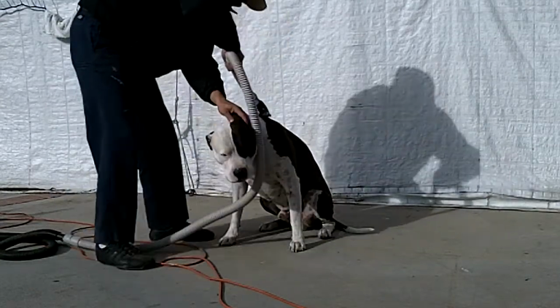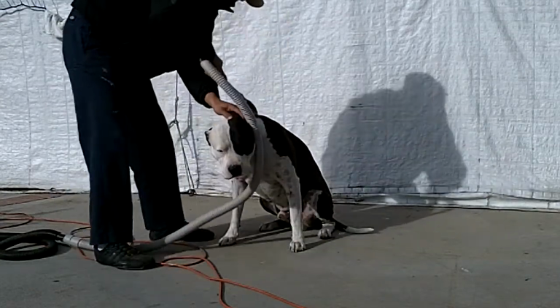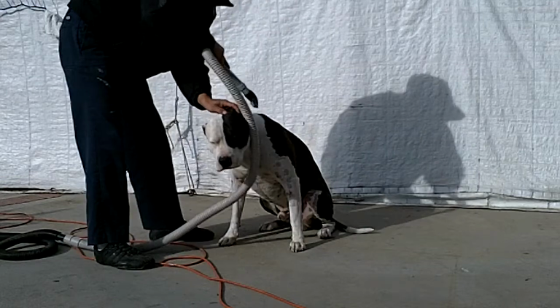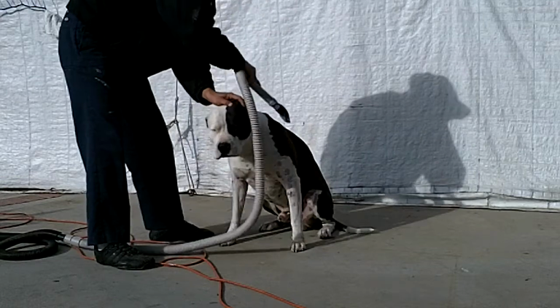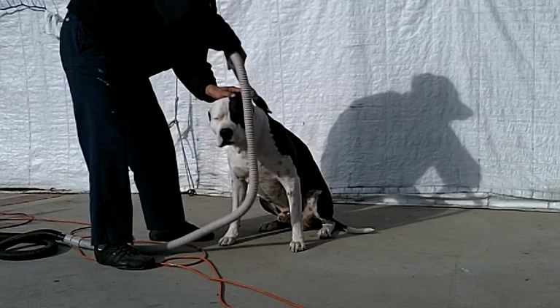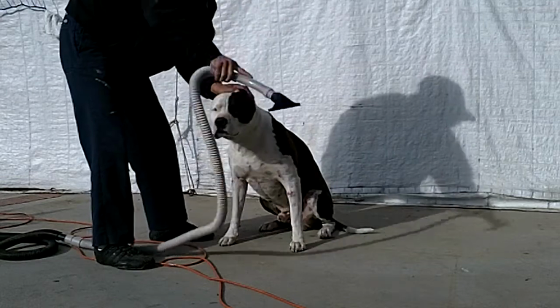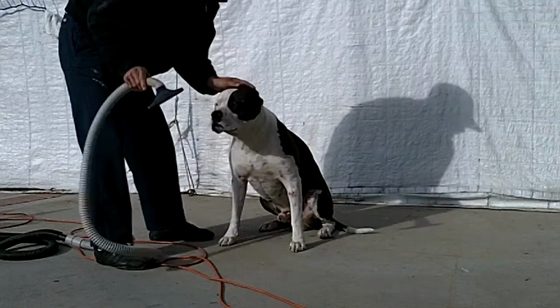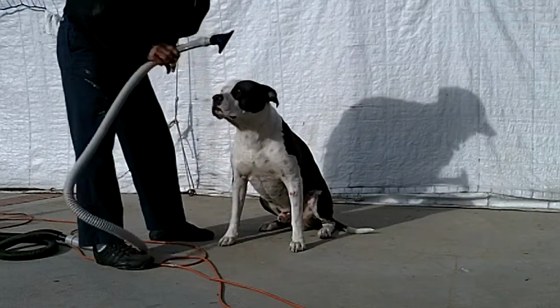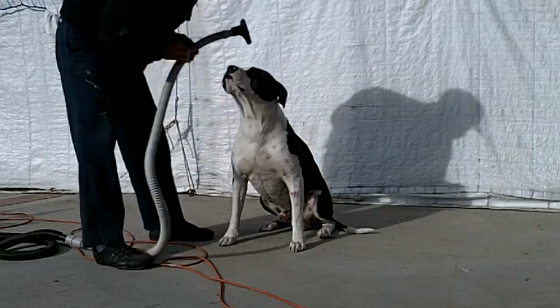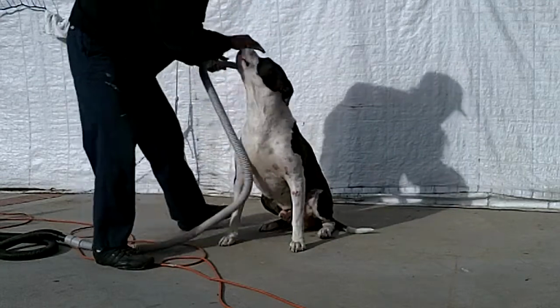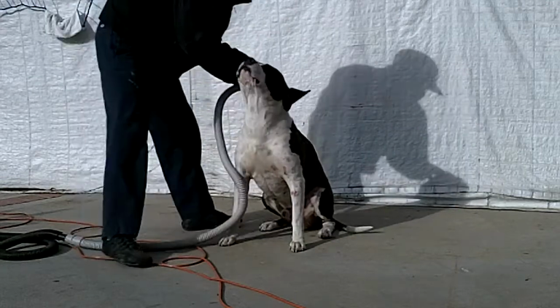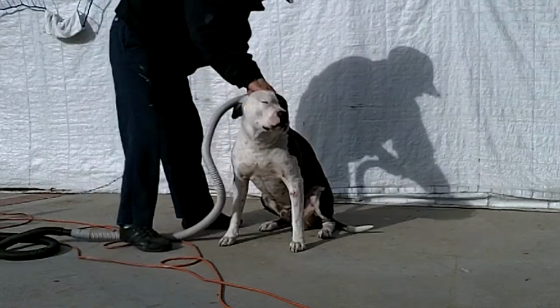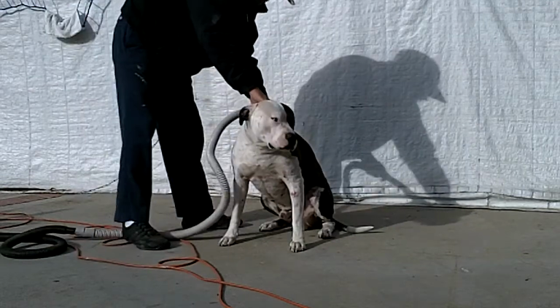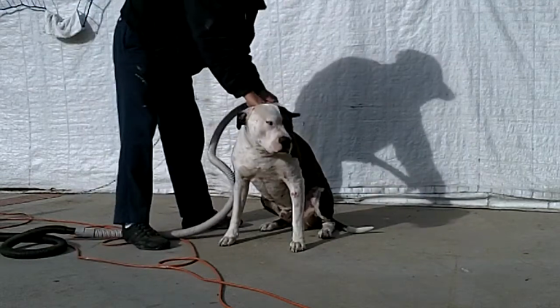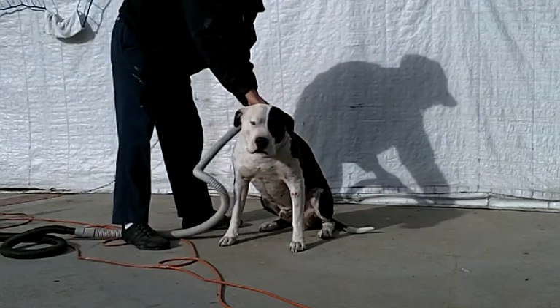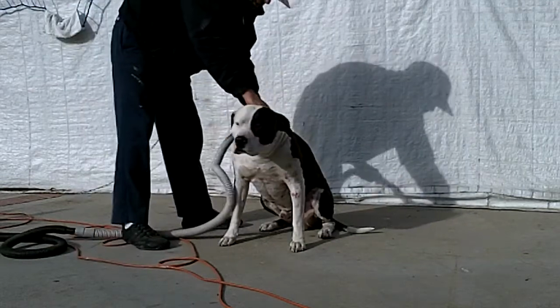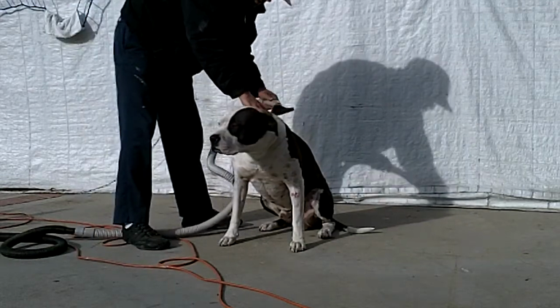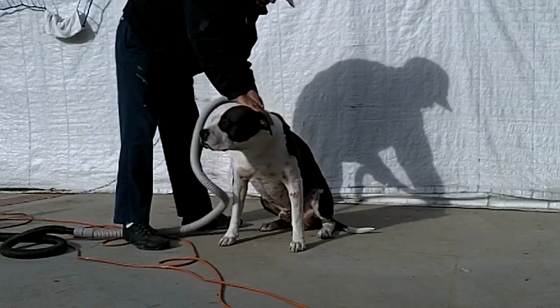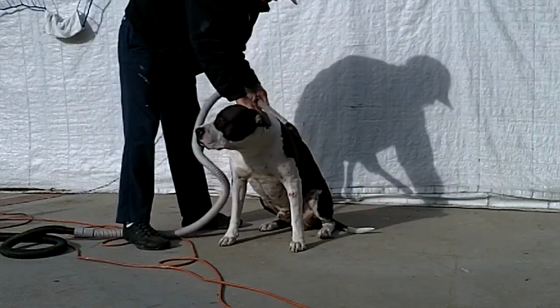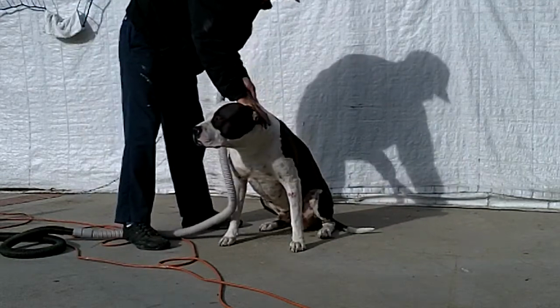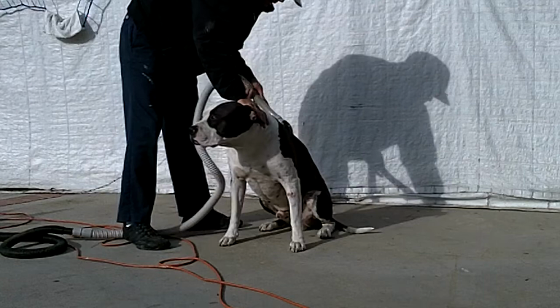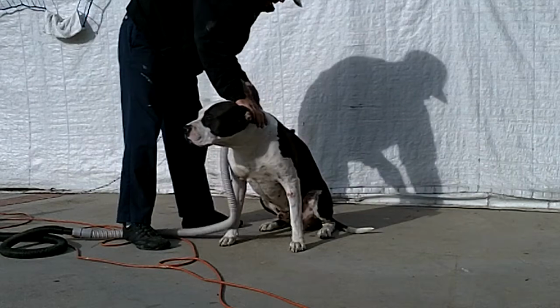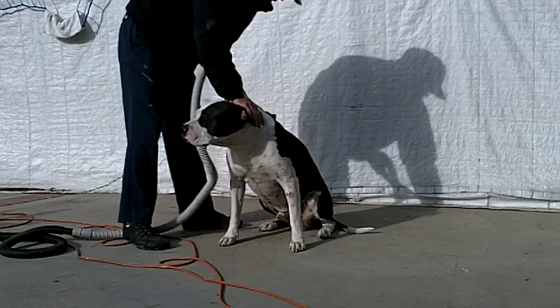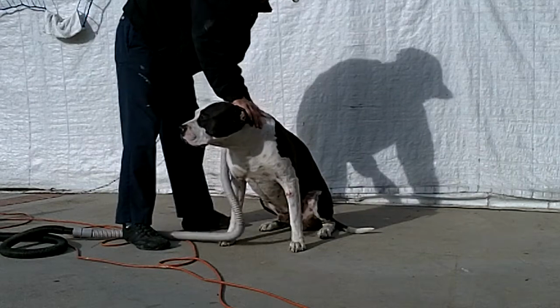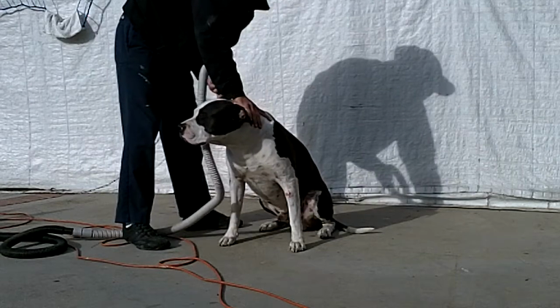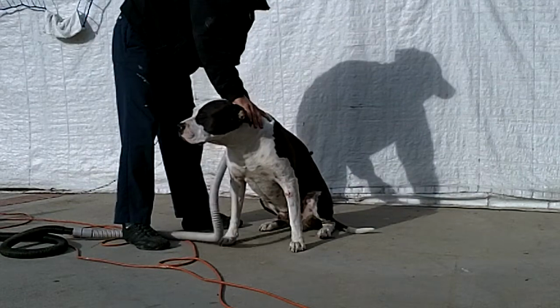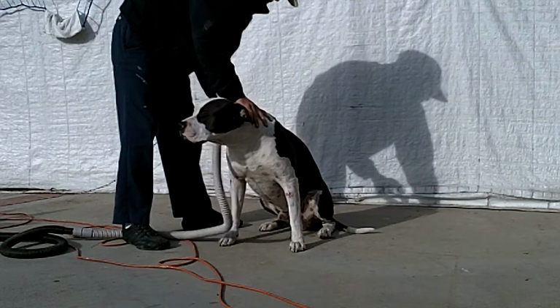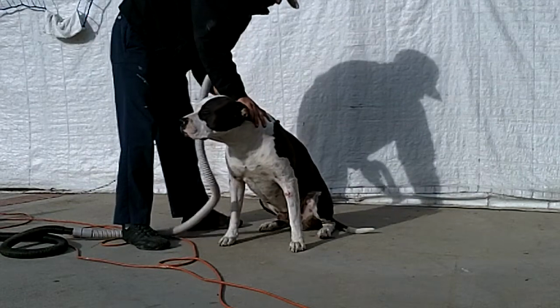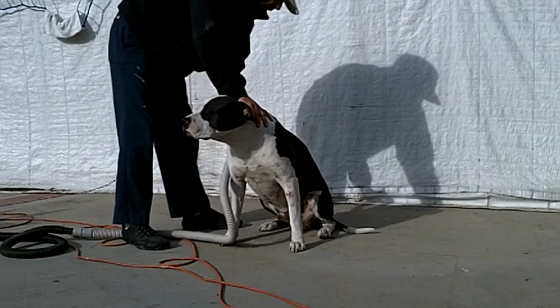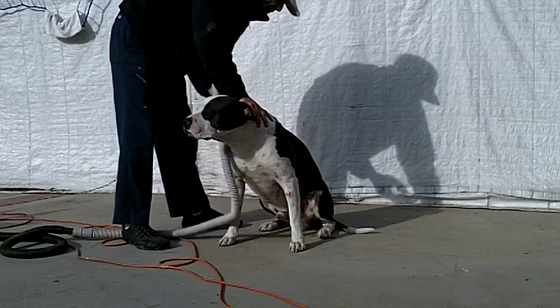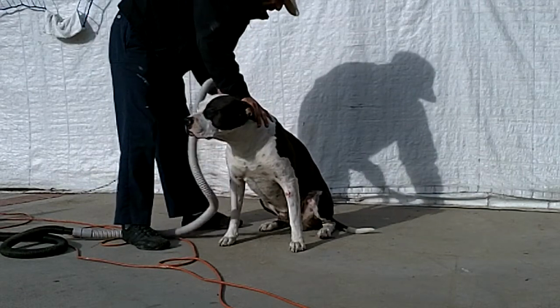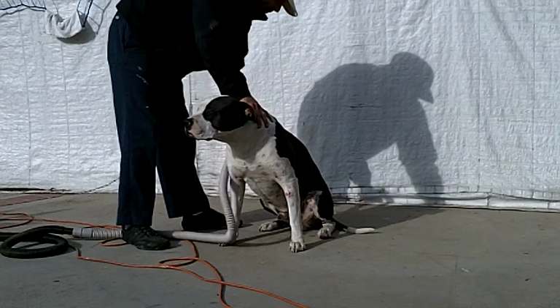We're getting a lot of hair off here, so it's working pretty good. Even though I have a short-hair dog, there are still a lot of short hairs in my house.